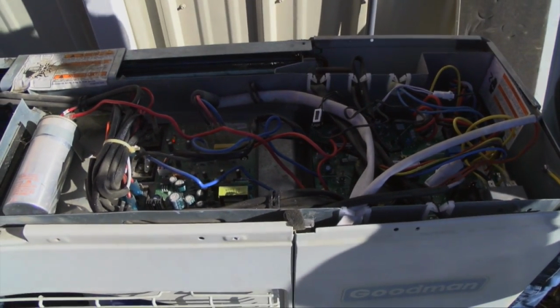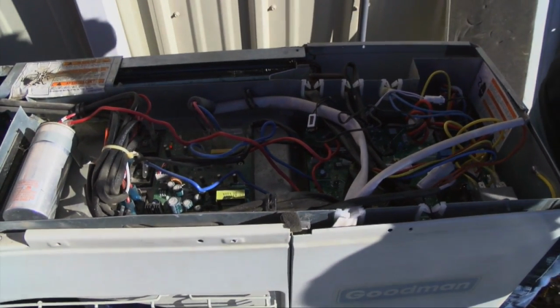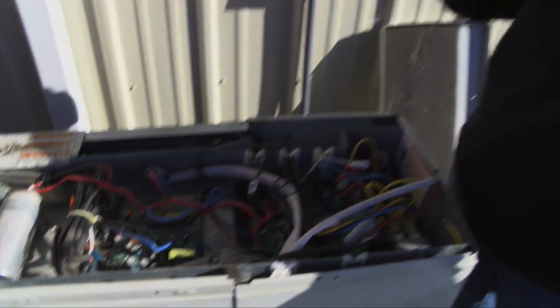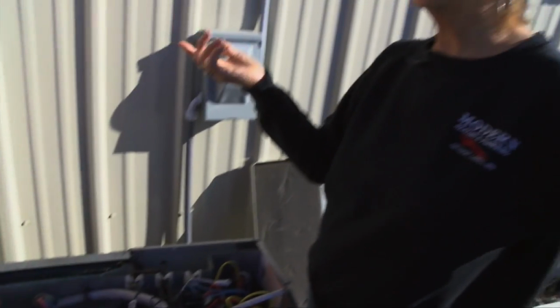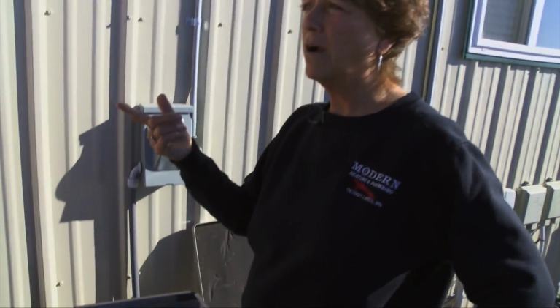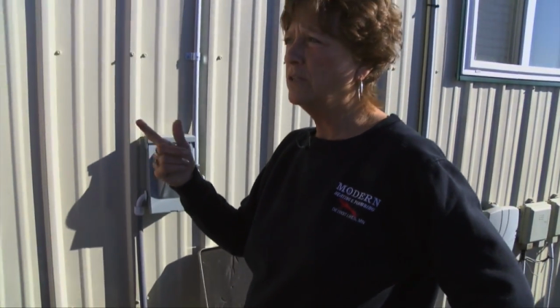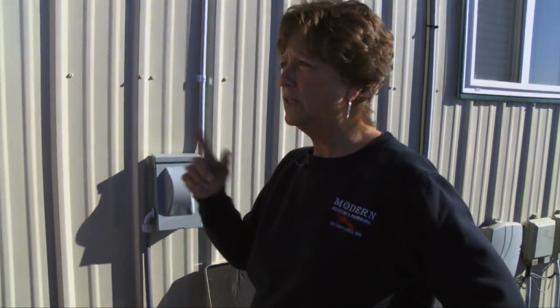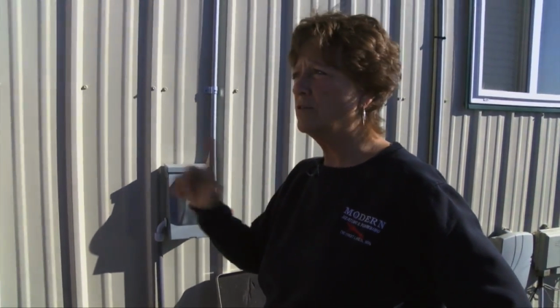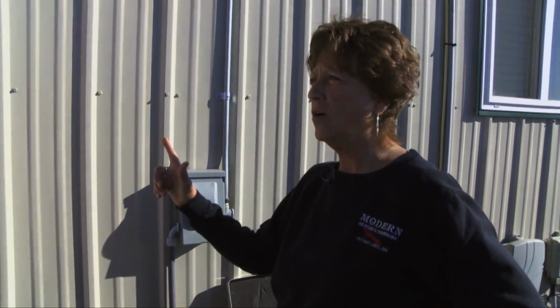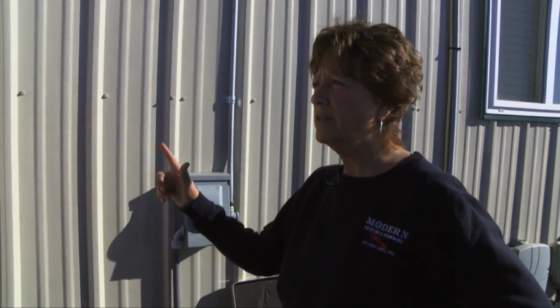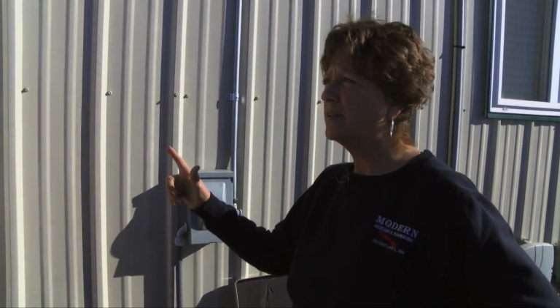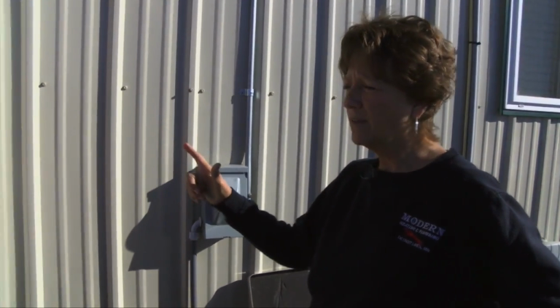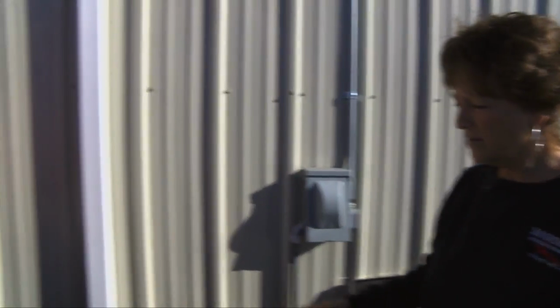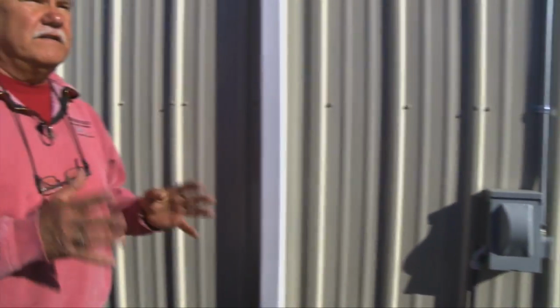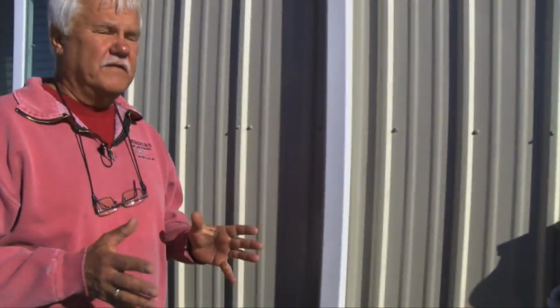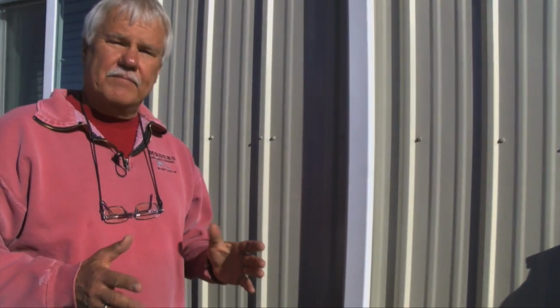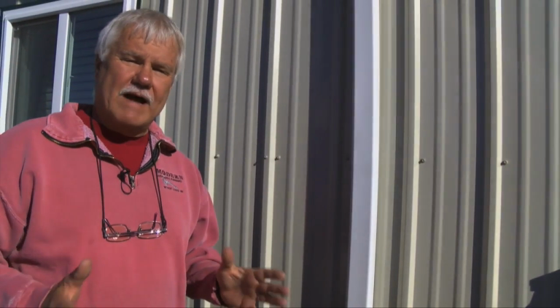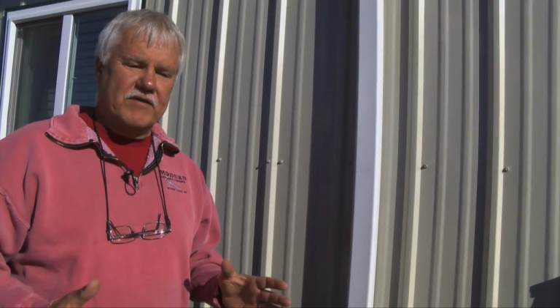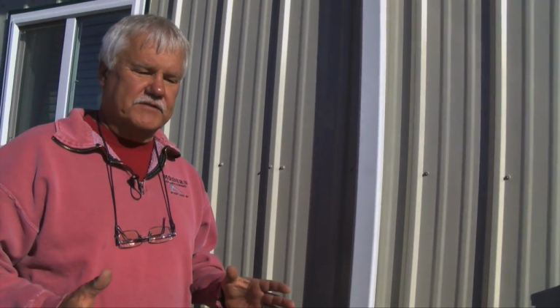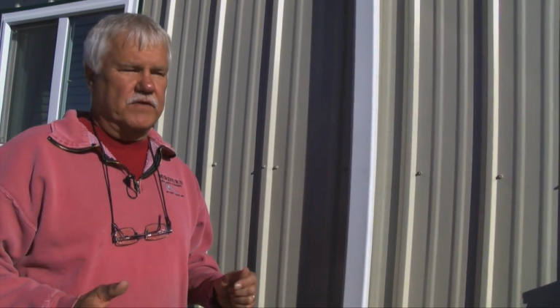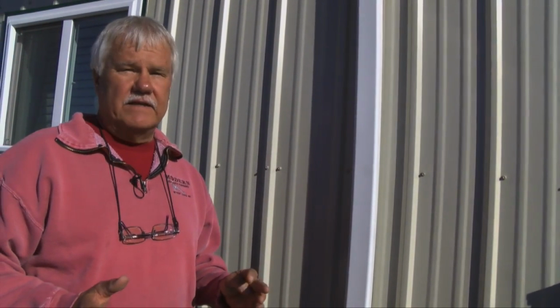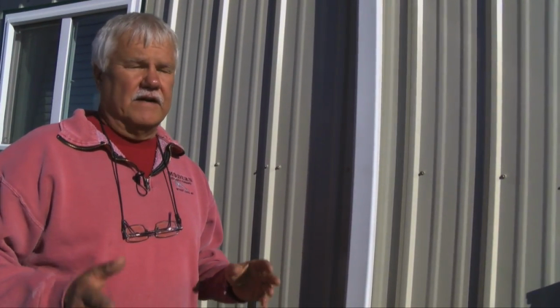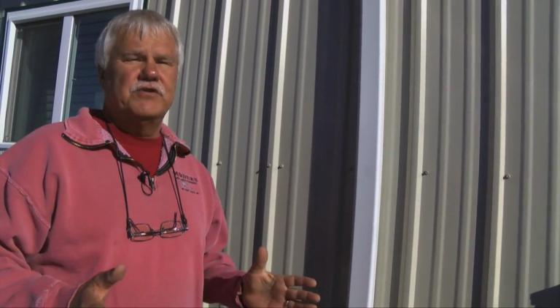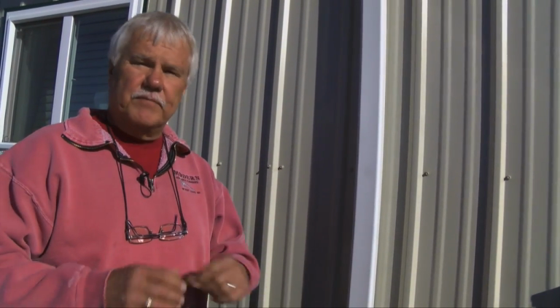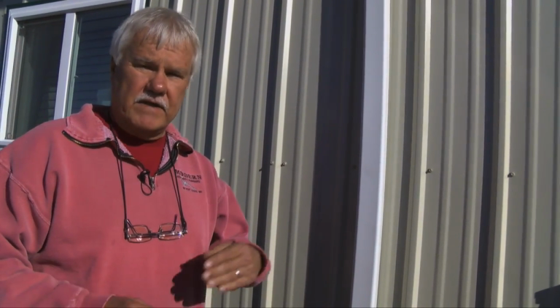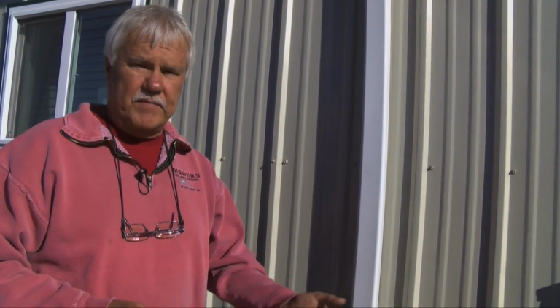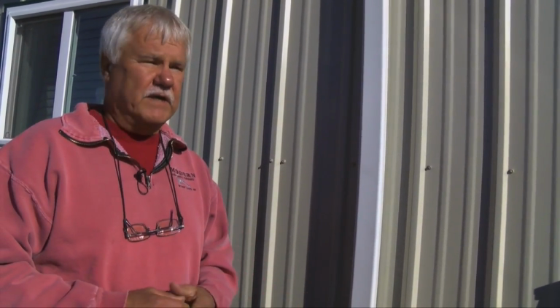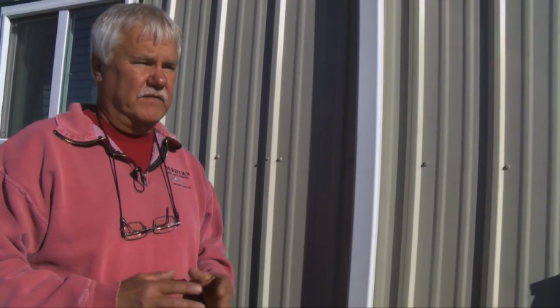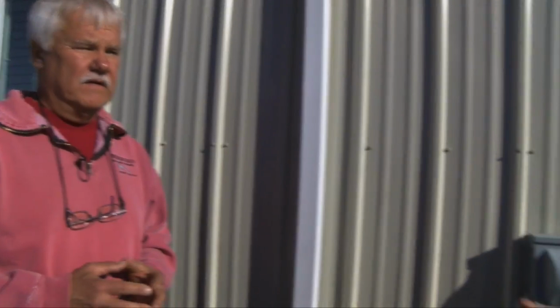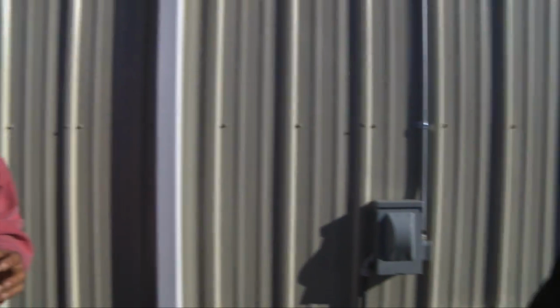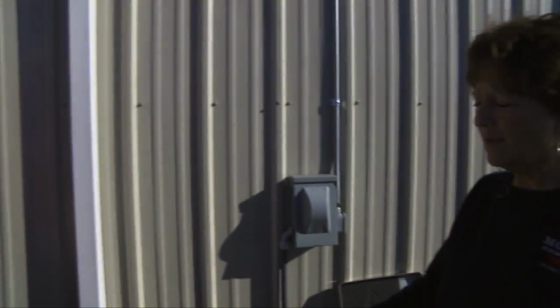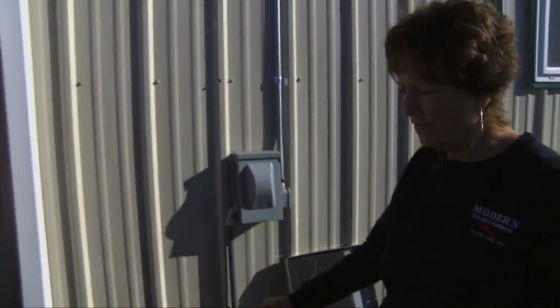When you talk about refrigerant, R22 is just about gone. So you need to know that if you've got a big problem with your air conditioner, it's more than likely a good choice to replace it rather than repair it, especially if it's an older unit.